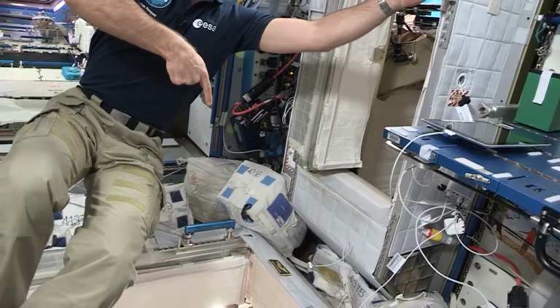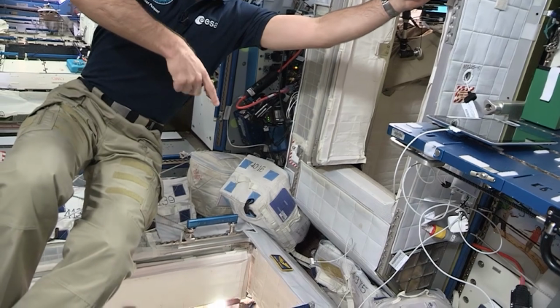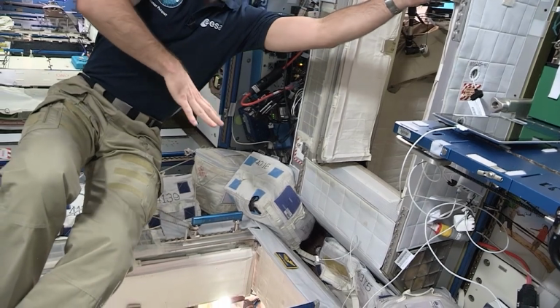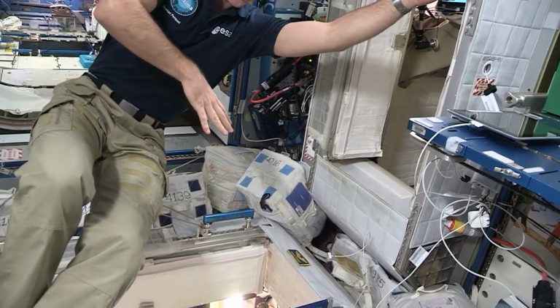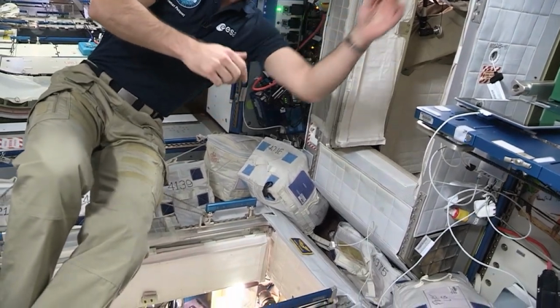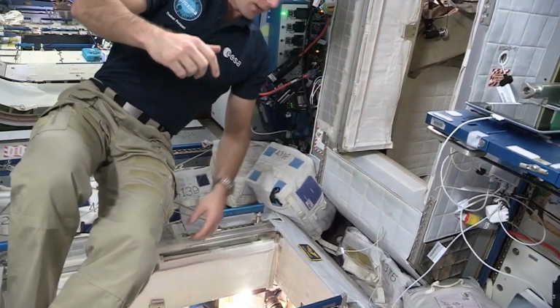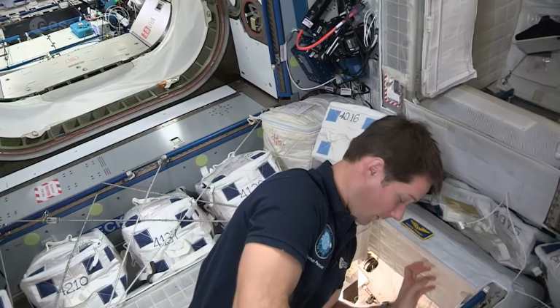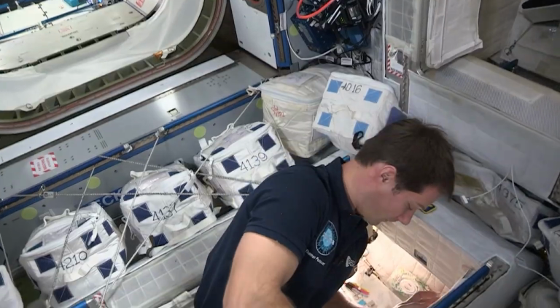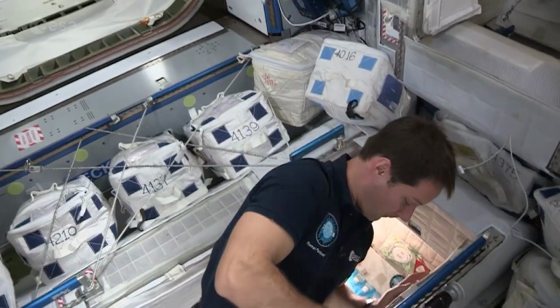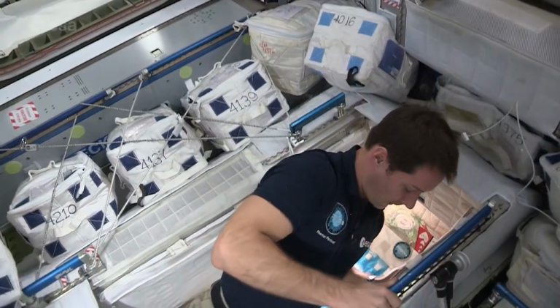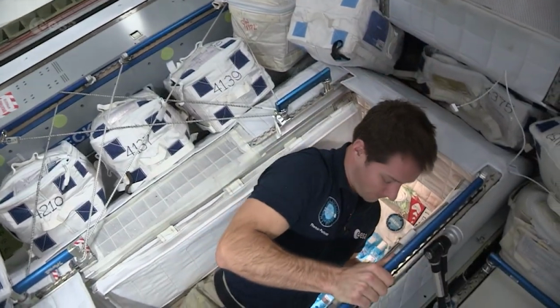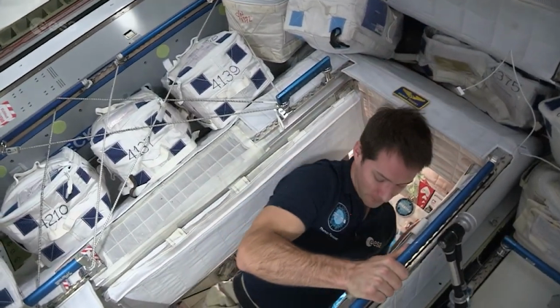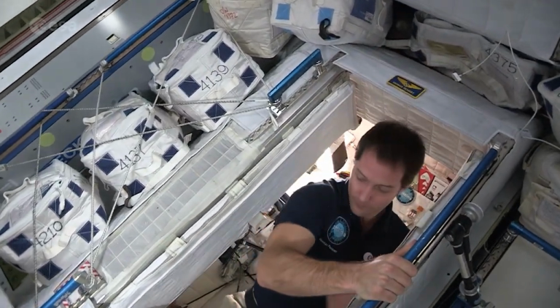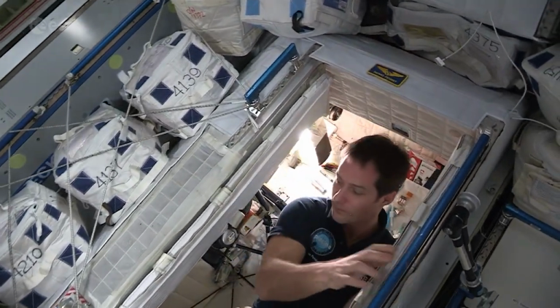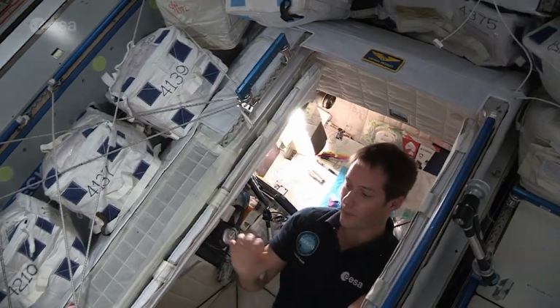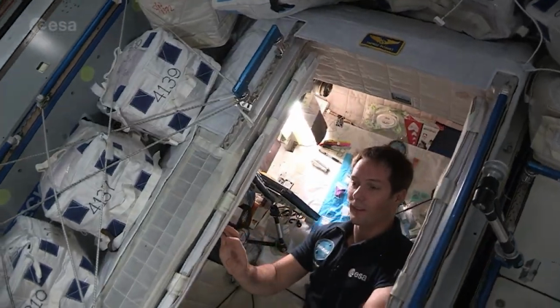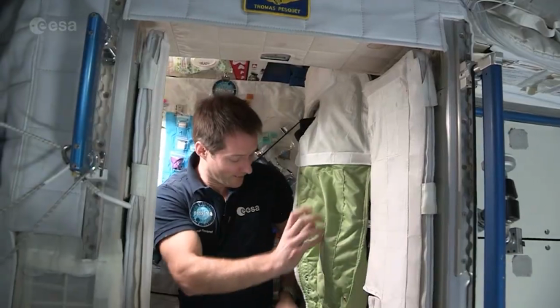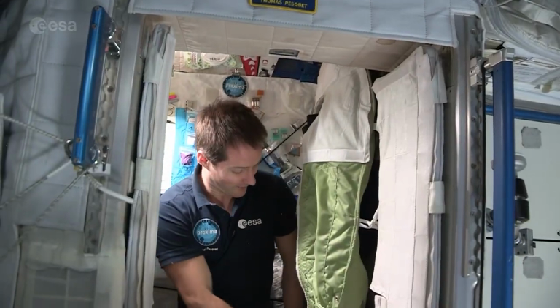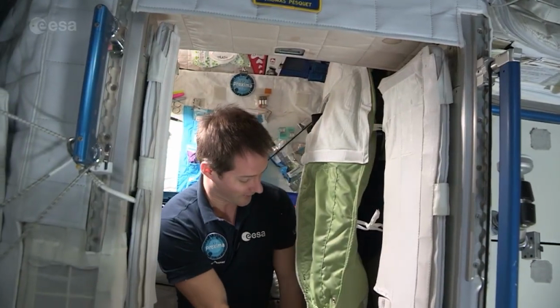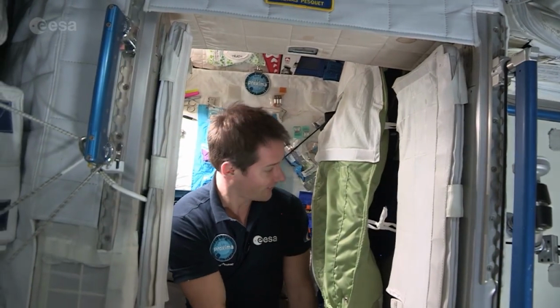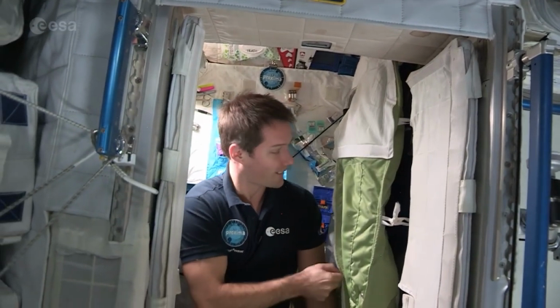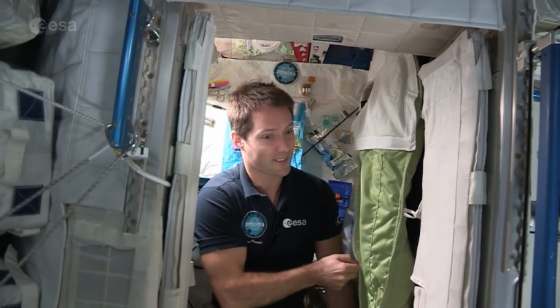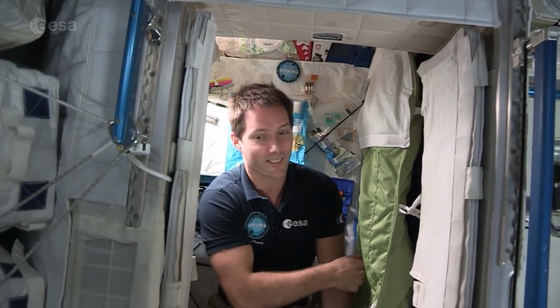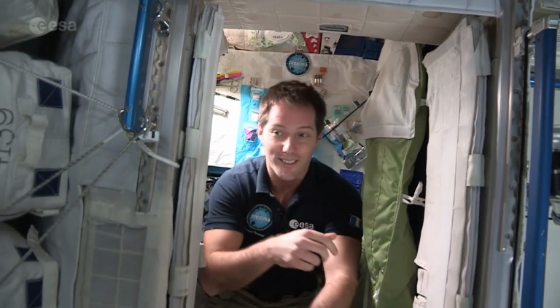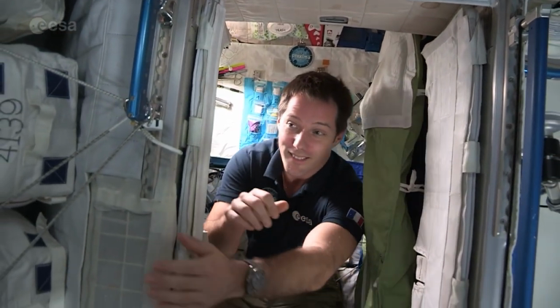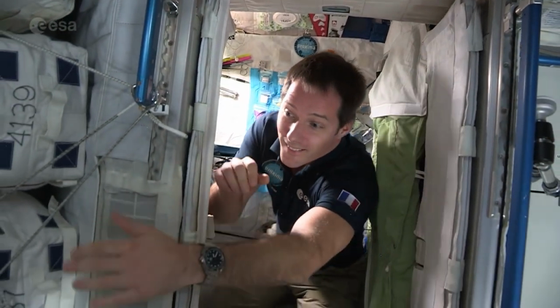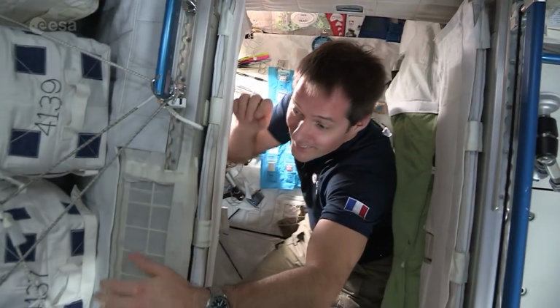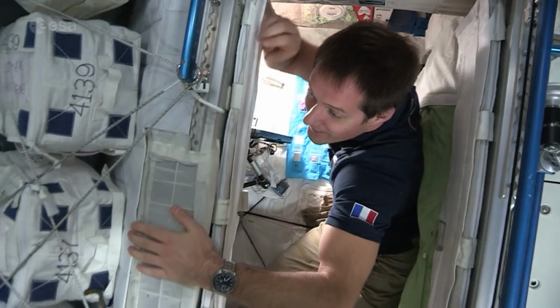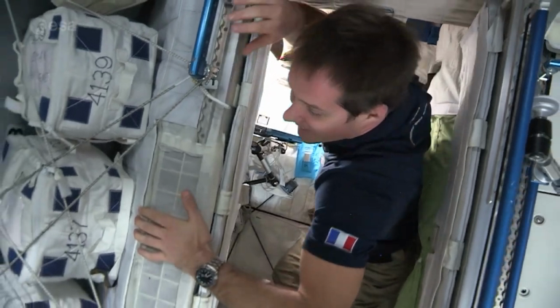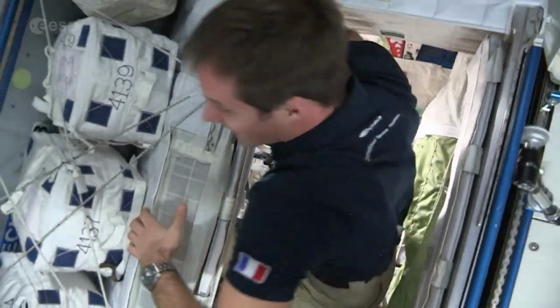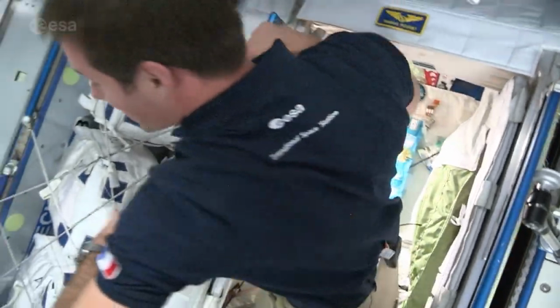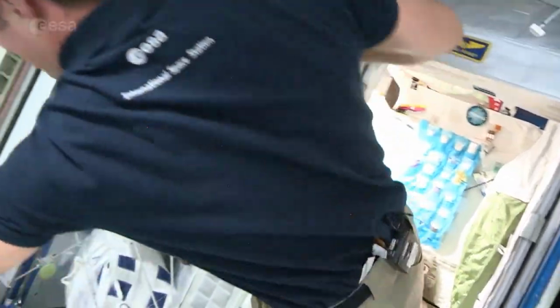Finally, we reach the living quarters. Here, astronauts have small individual crew cabins with sleeping bags attached to the wall. They also have to strap themselves down to prevent floating around while they sleep.